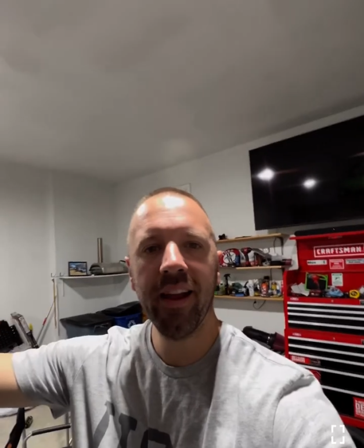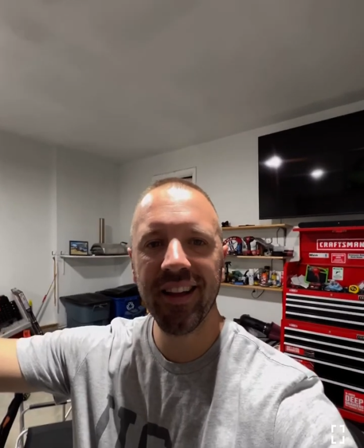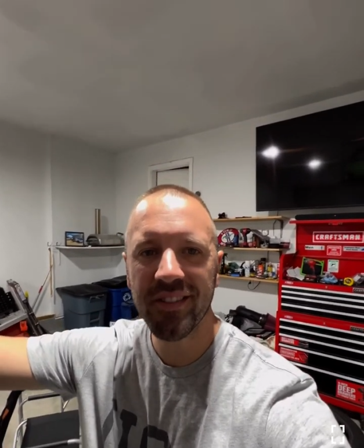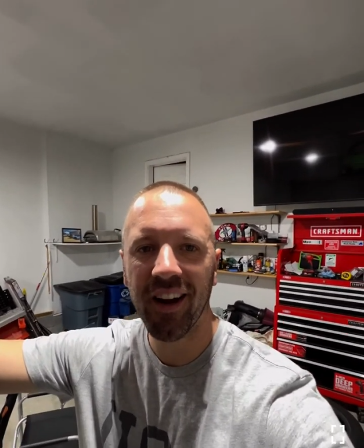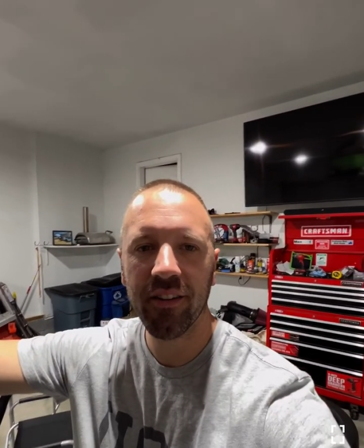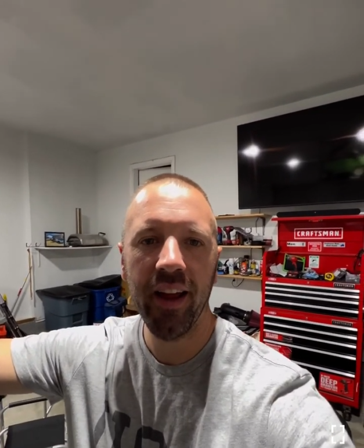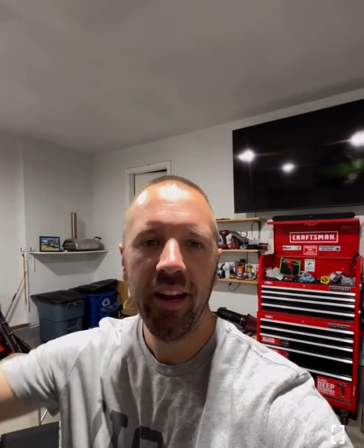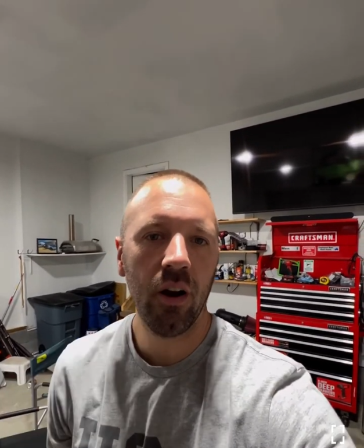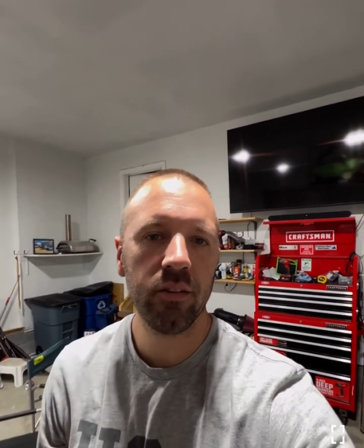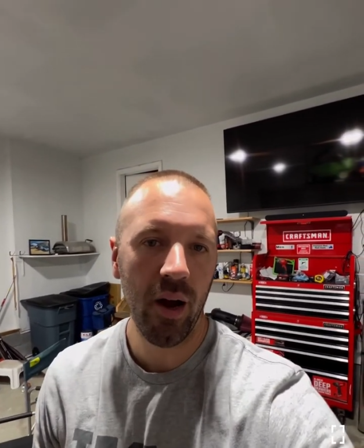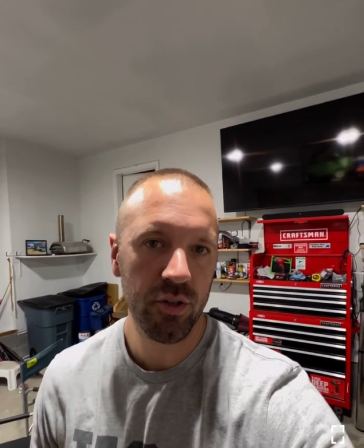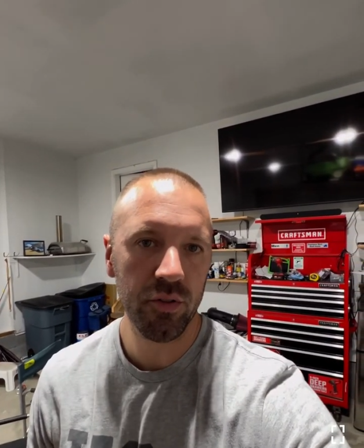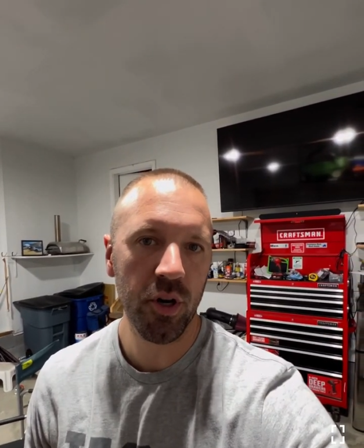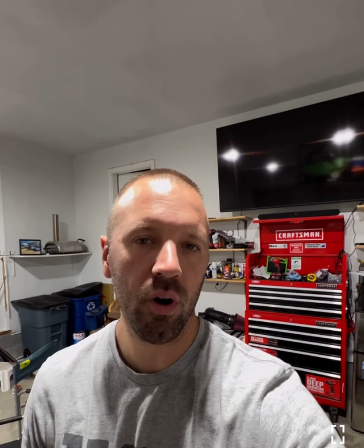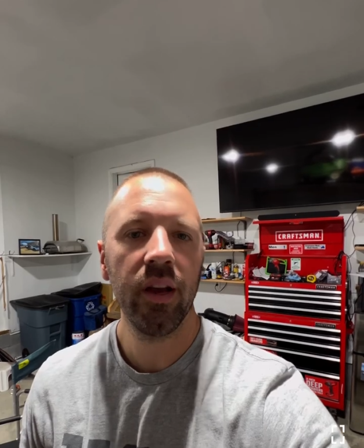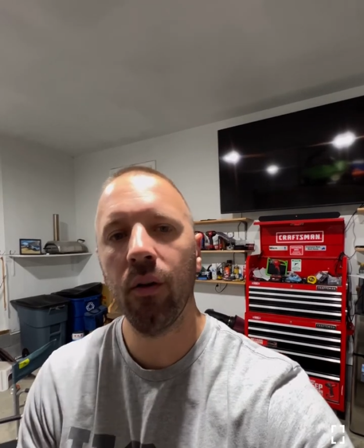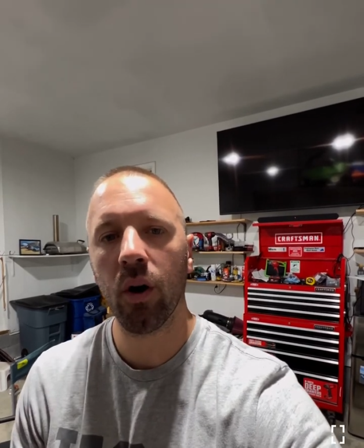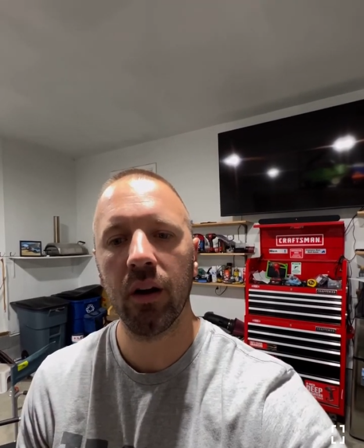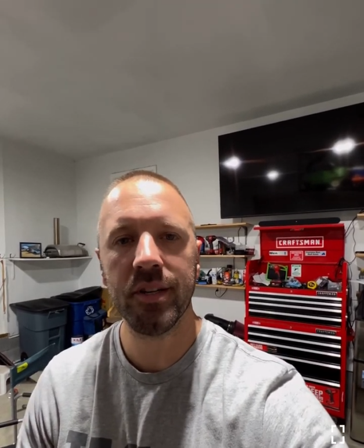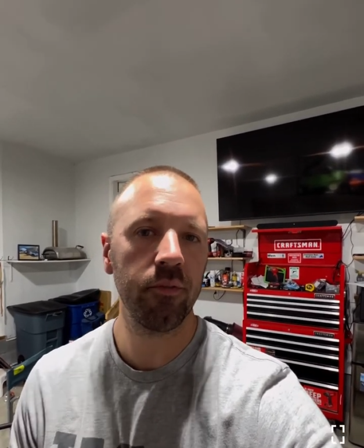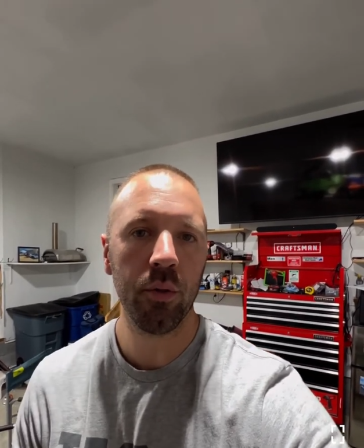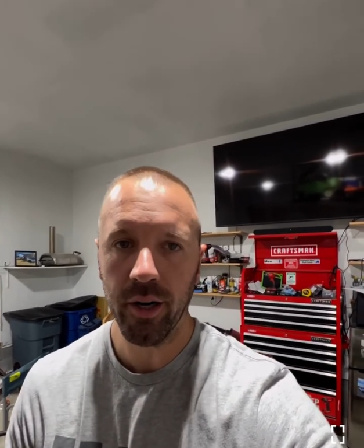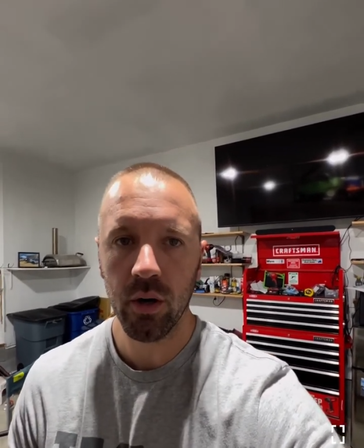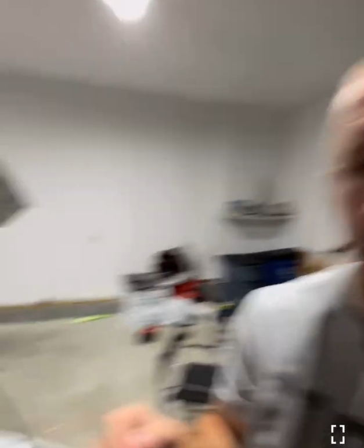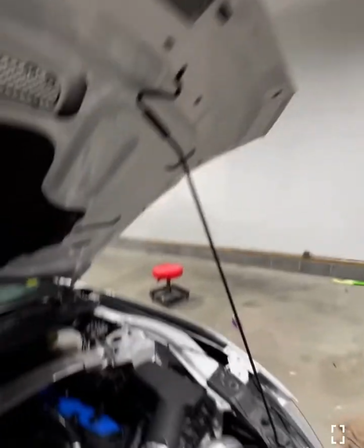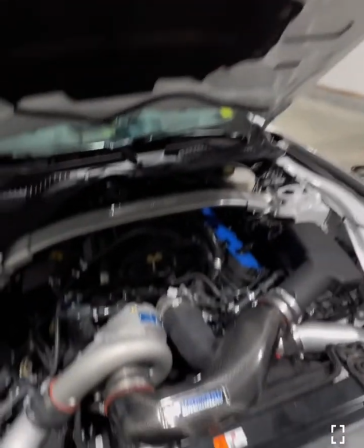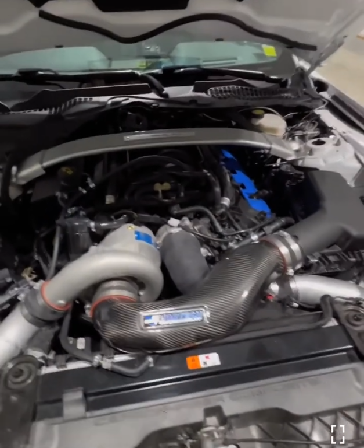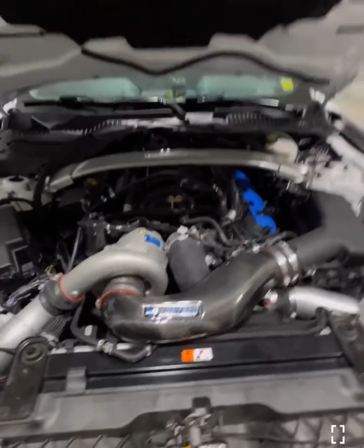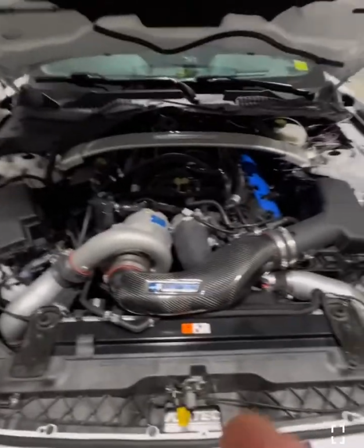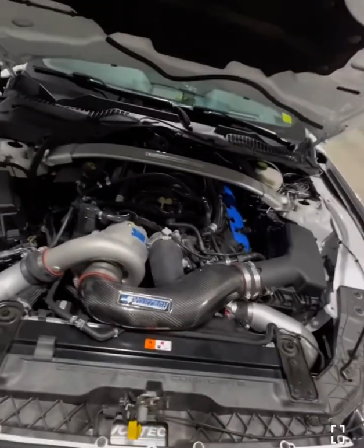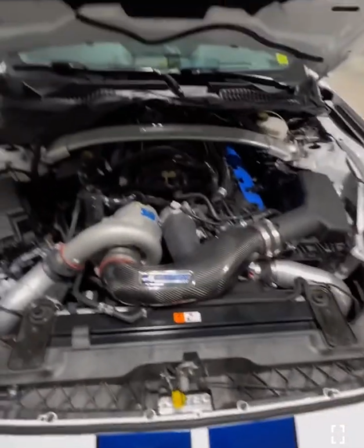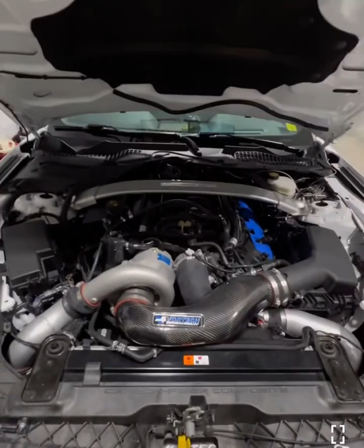Hey guys, Dan the Mustang Doctor here today to talk to you guys about how a centrifugal supercharger works and how that works in terms of flow through an intercooler. So without further ado, I'm just going to turn things over to the car itself.